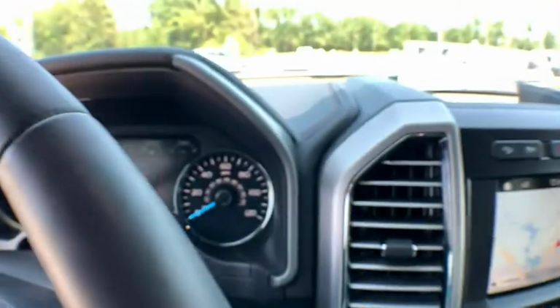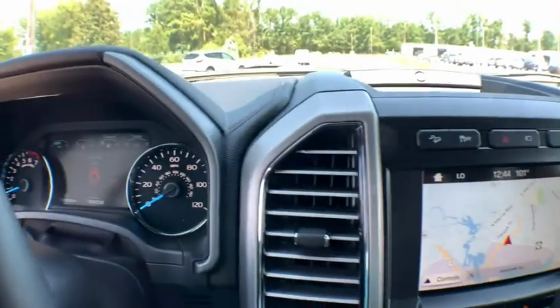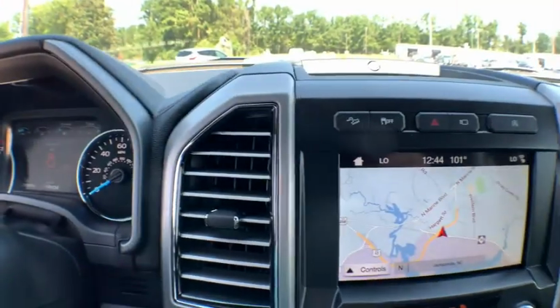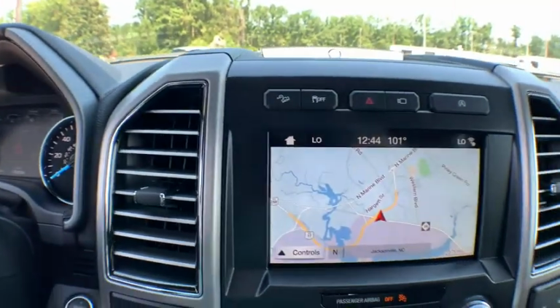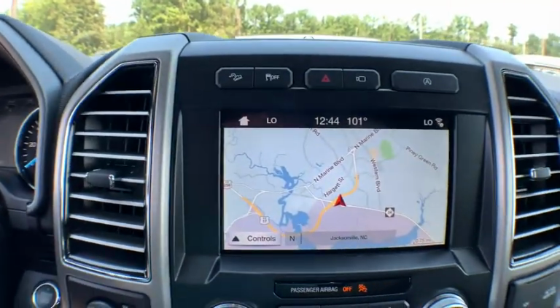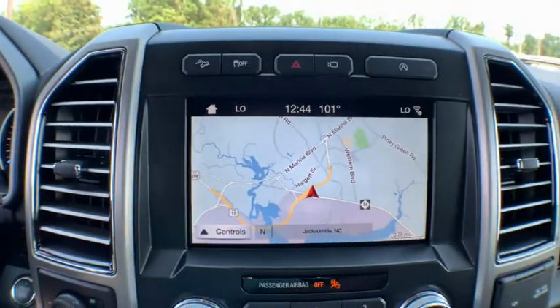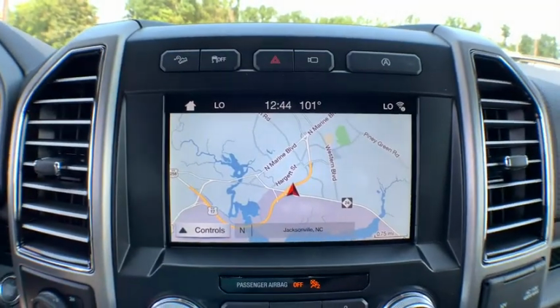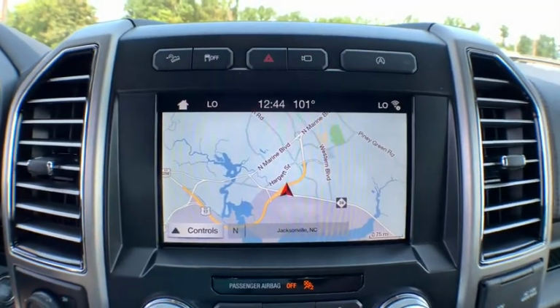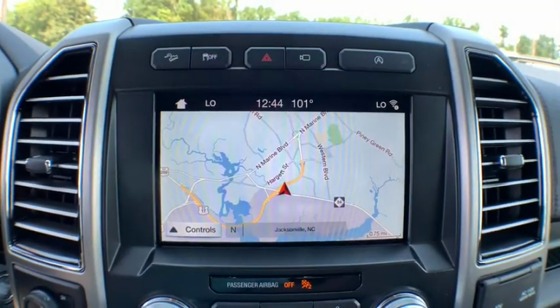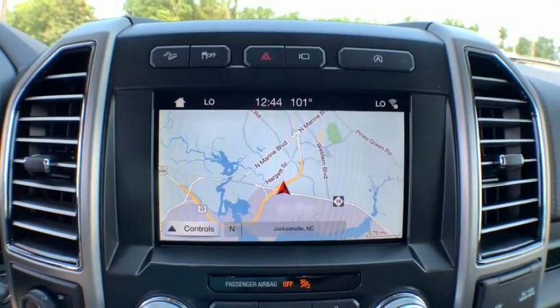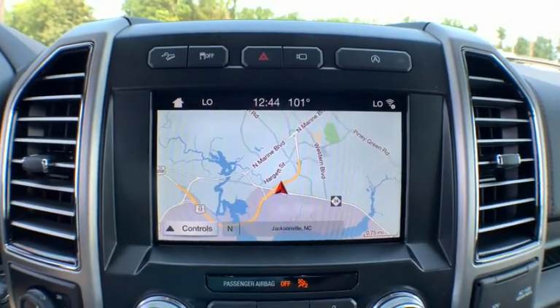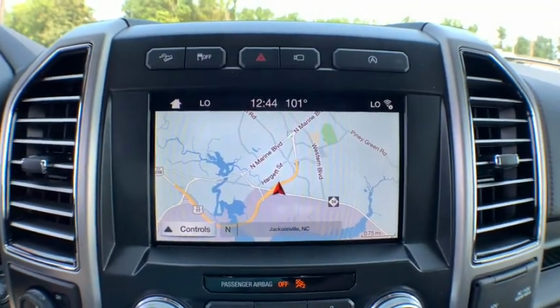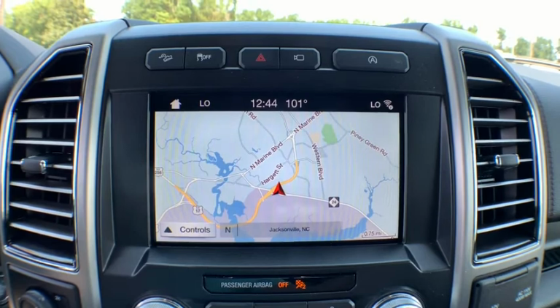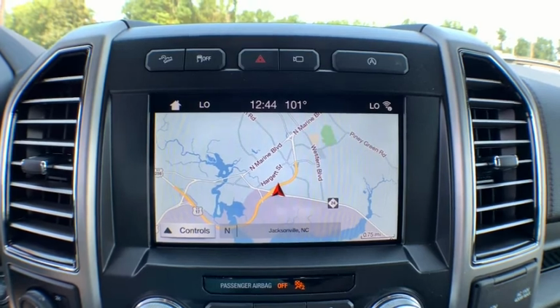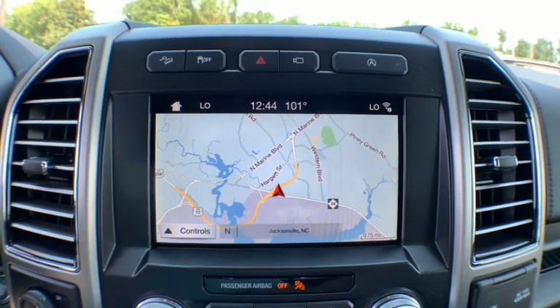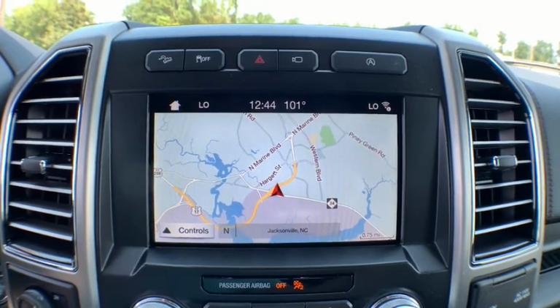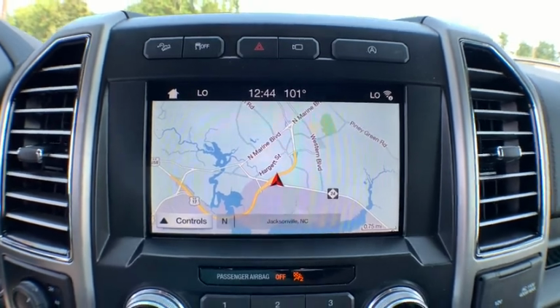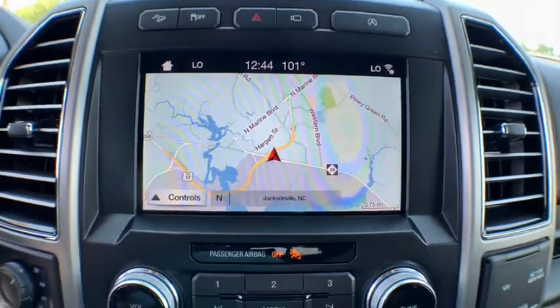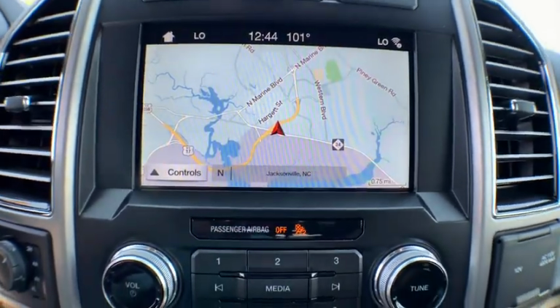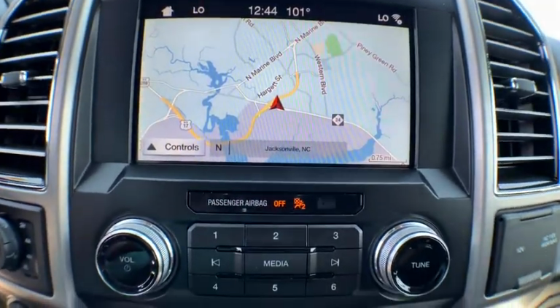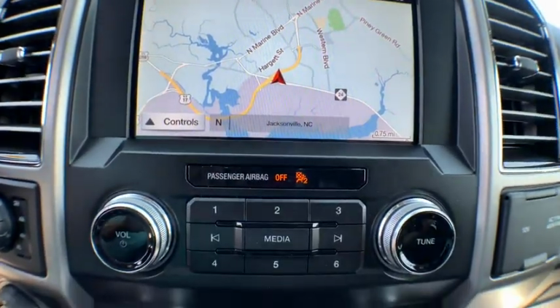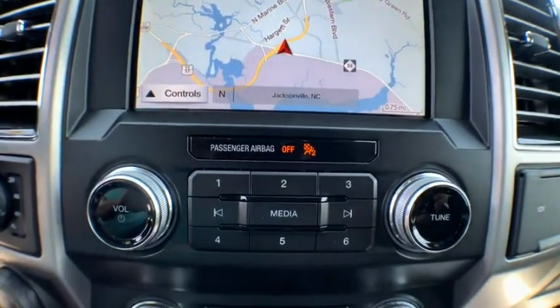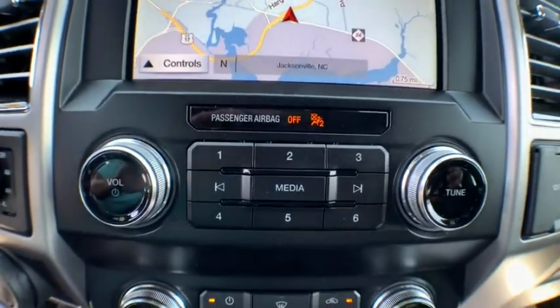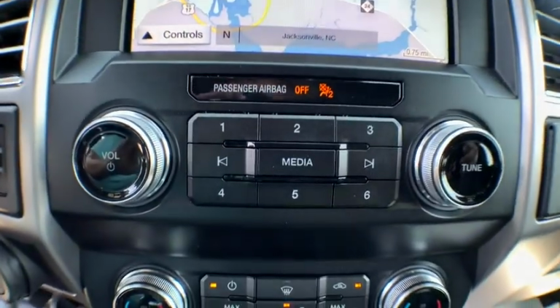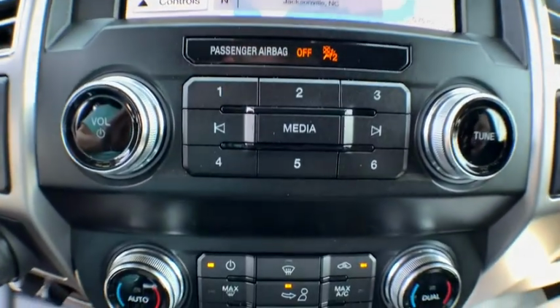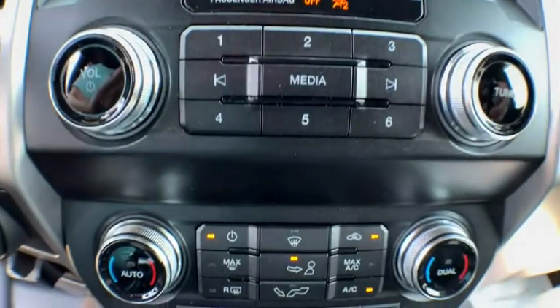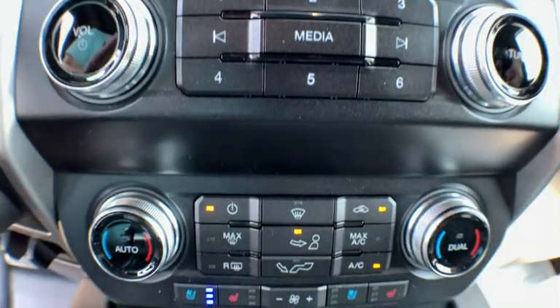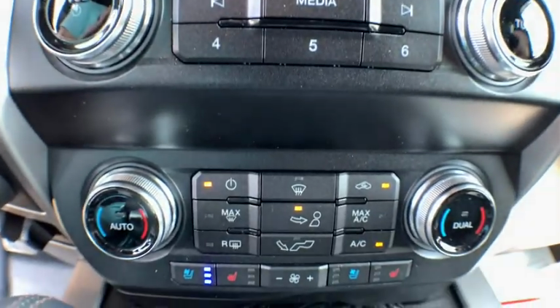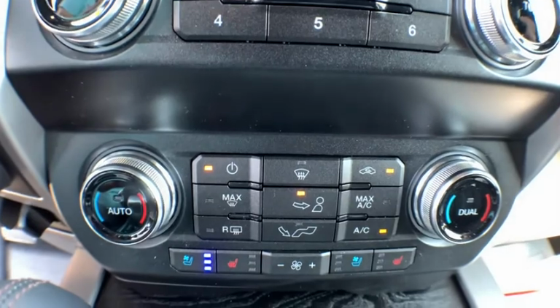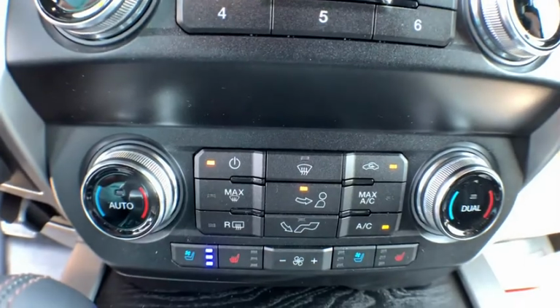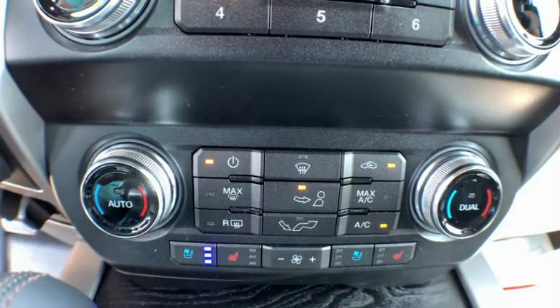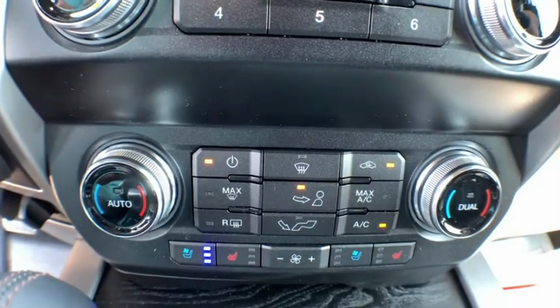Auxiliary audio input, daytime running lights, brake assist, passenger vanity mirror, engine immobilizer, pass-through rear seat, tire pressure monitor, rear bench seat.